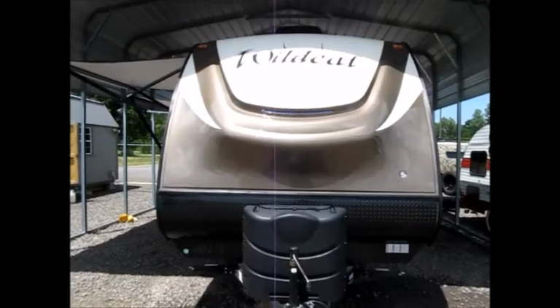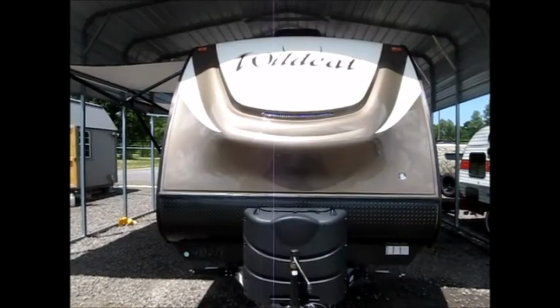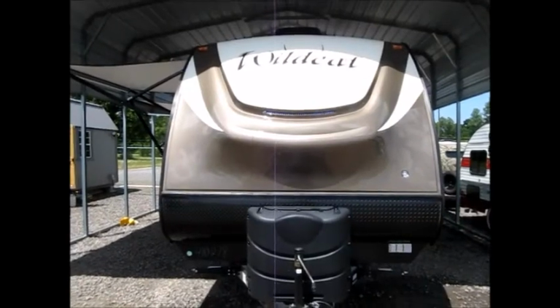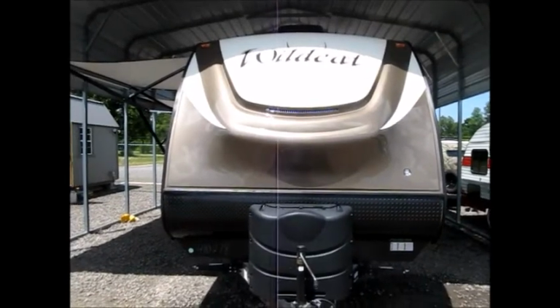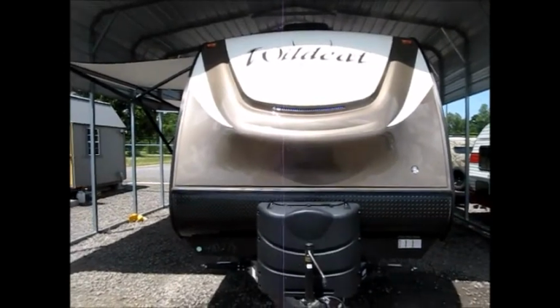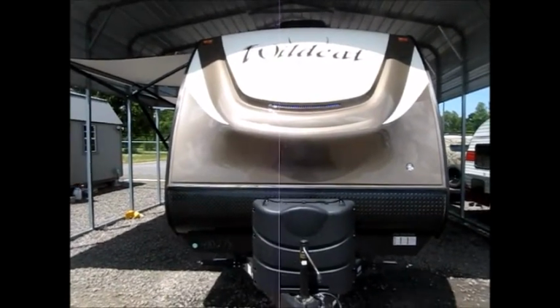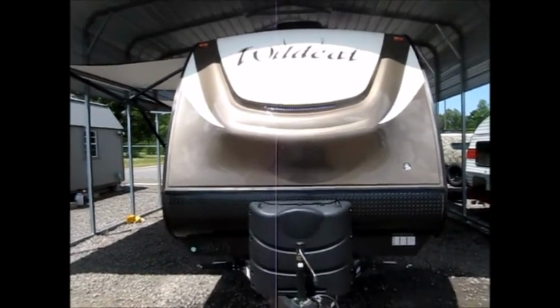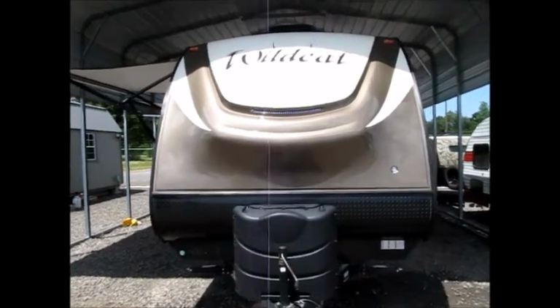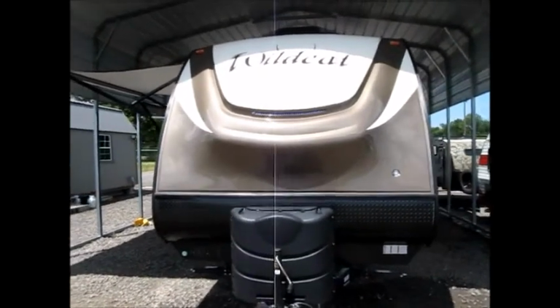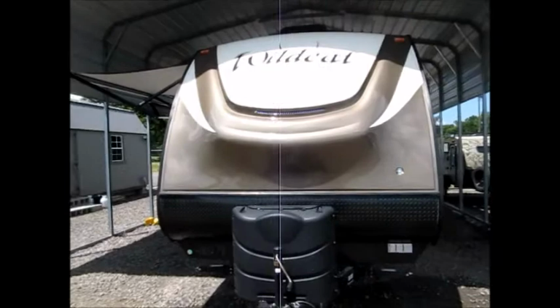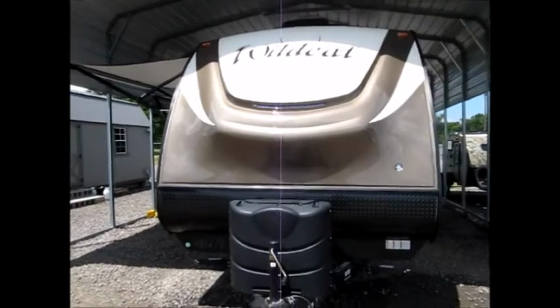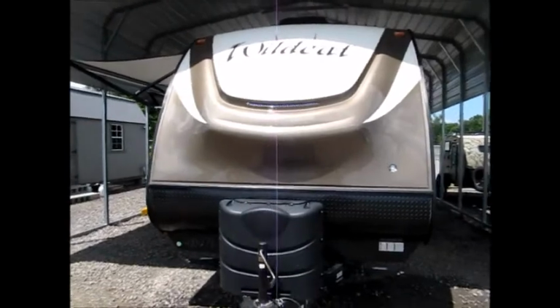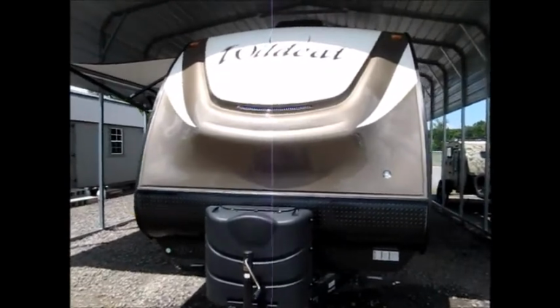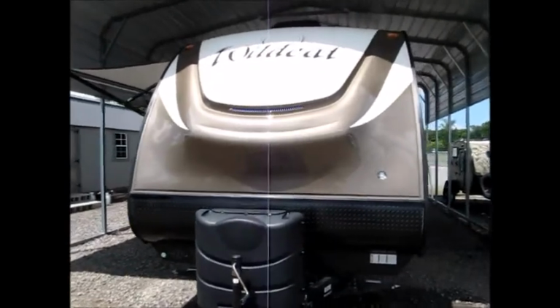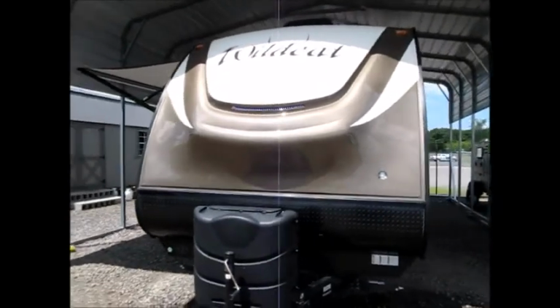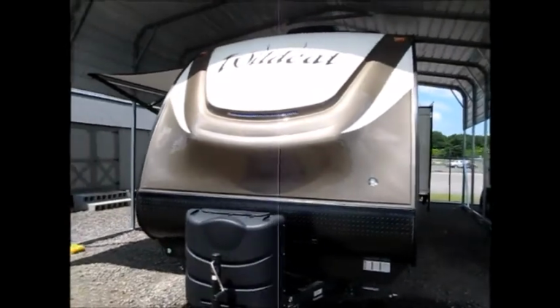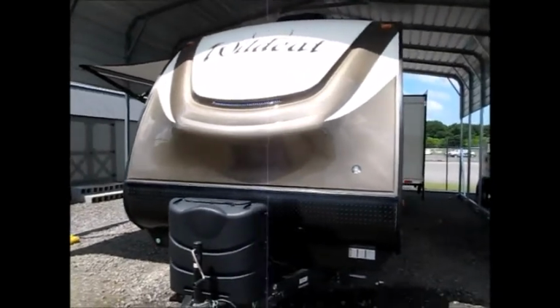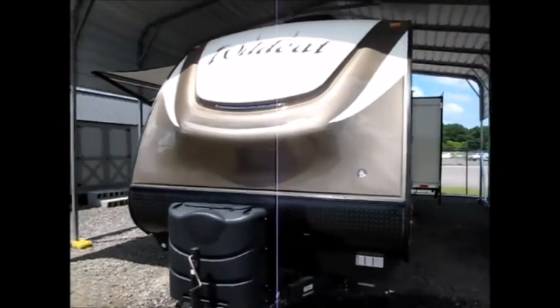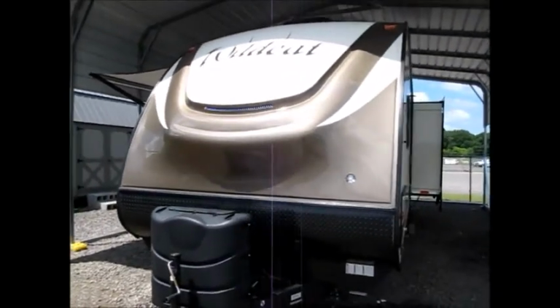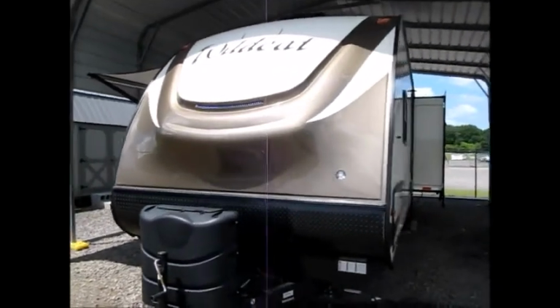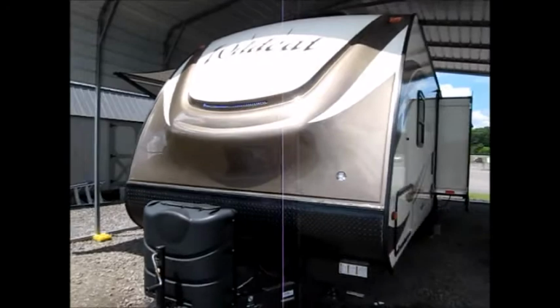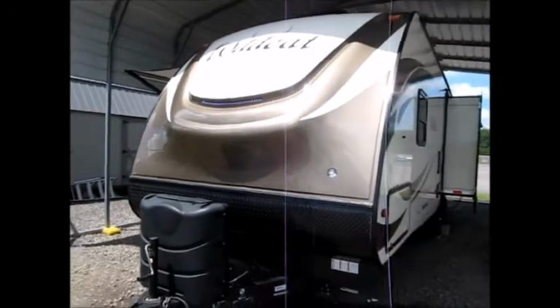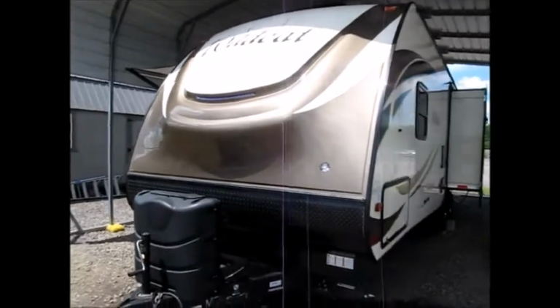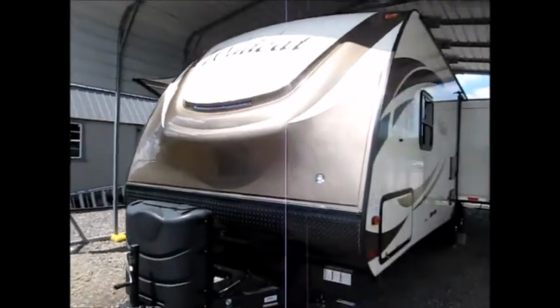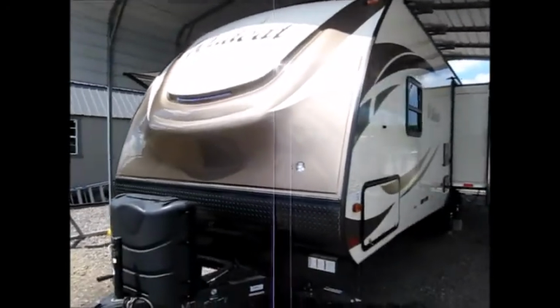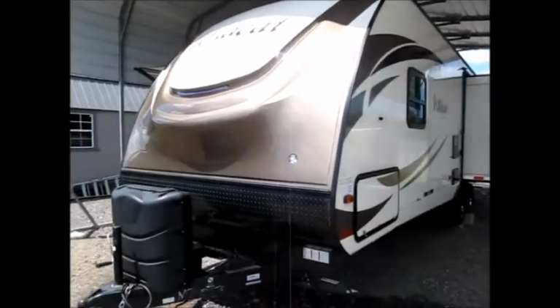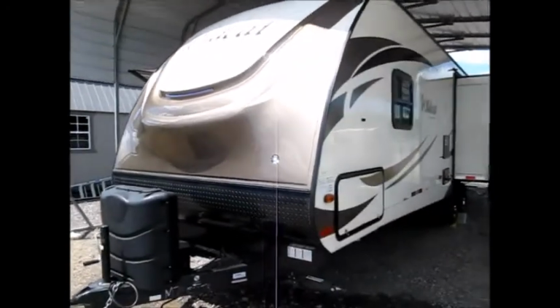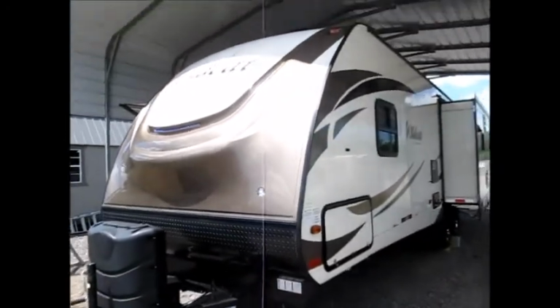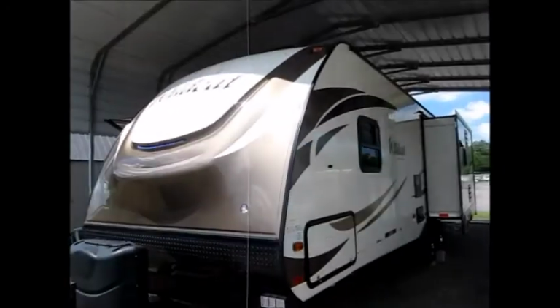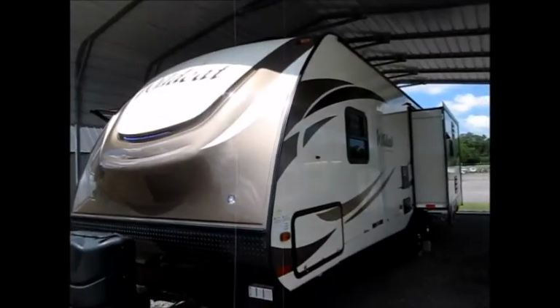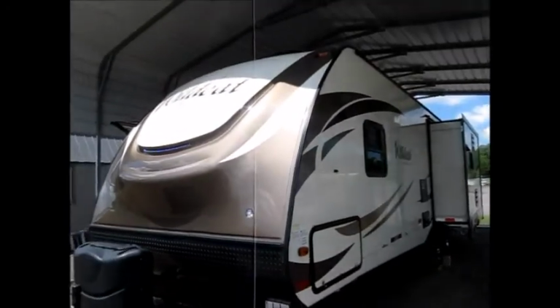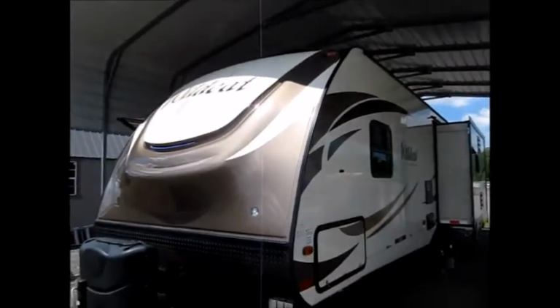Today I'm shooting a video of a 2017 Wildcat. We specialize in these late model trade-ins where you can save a ton of money on buying a camper that's like brand new without spending the brand new price.